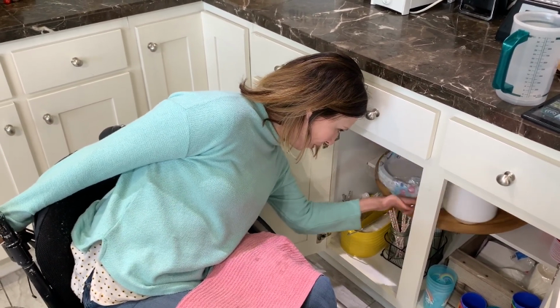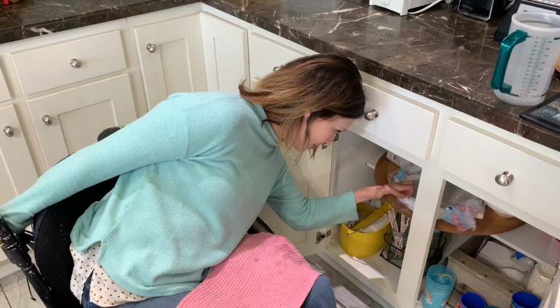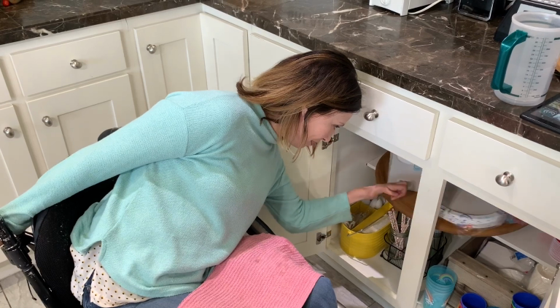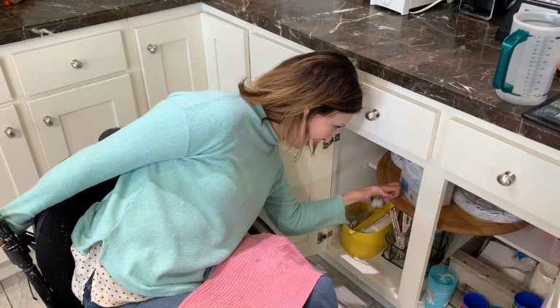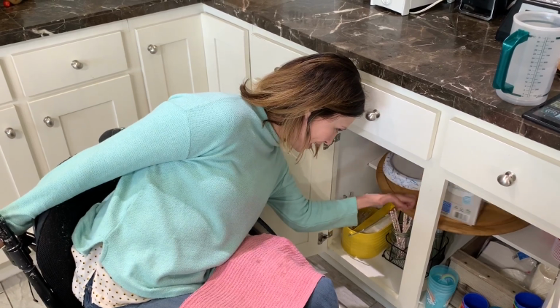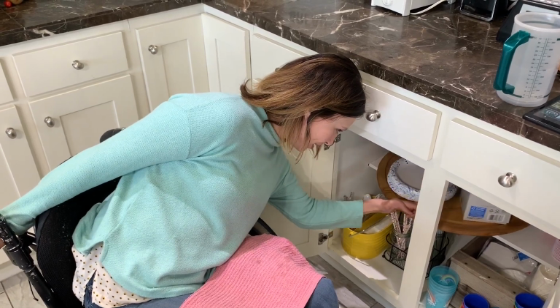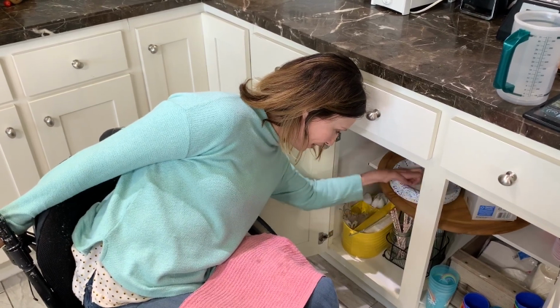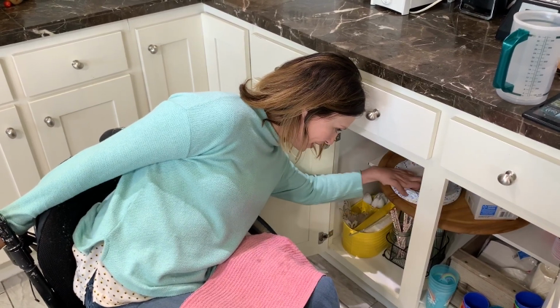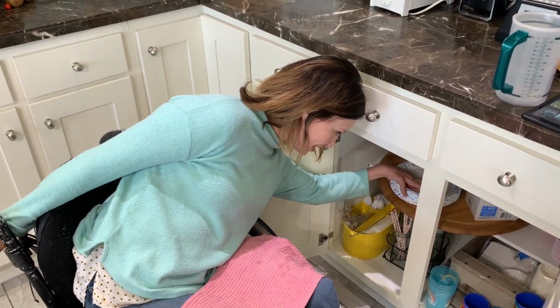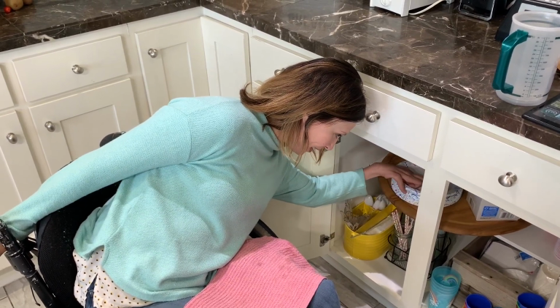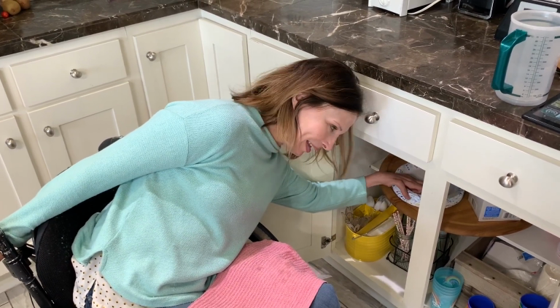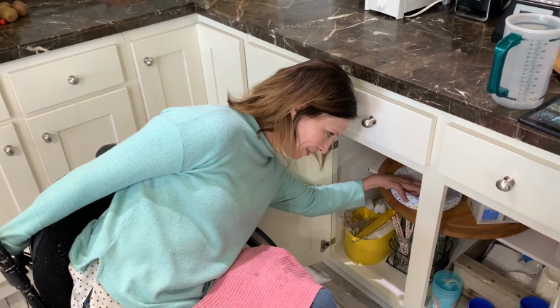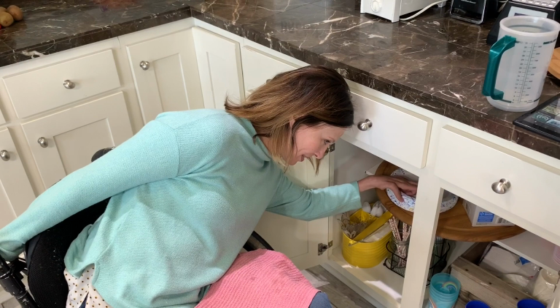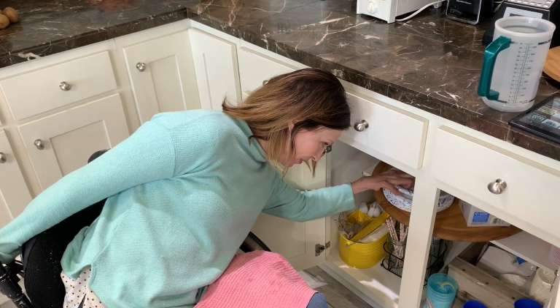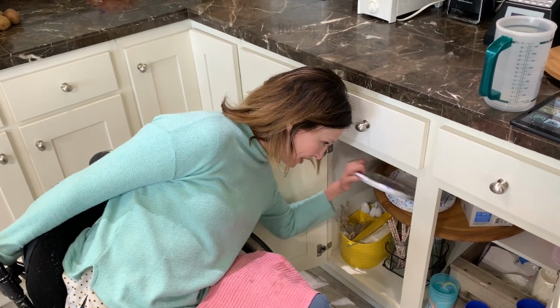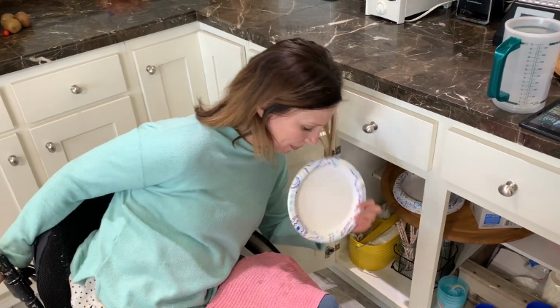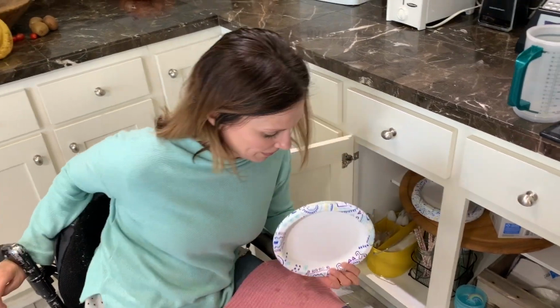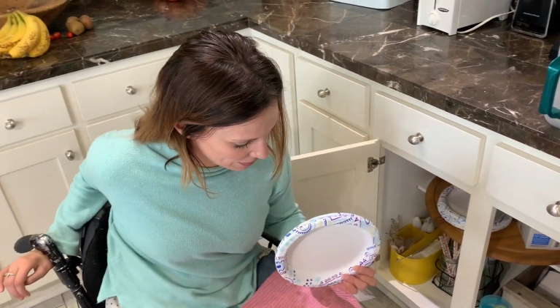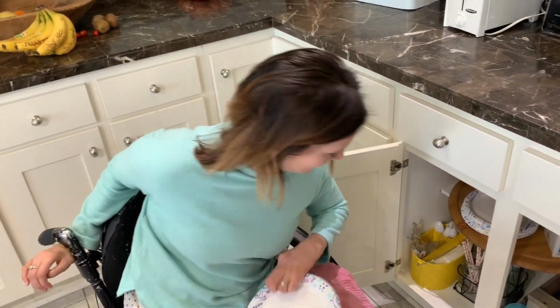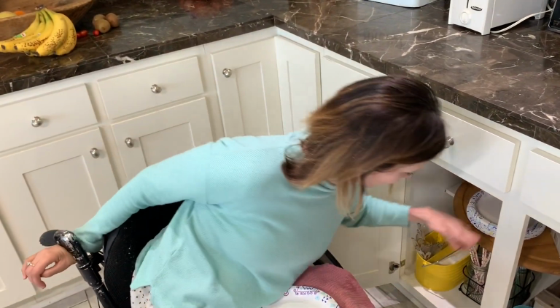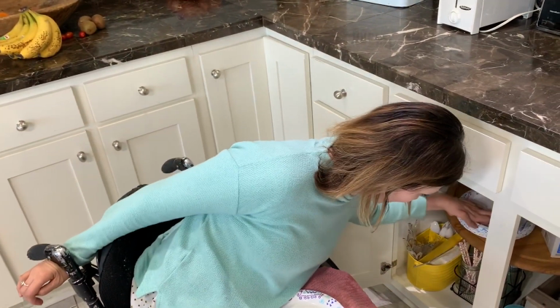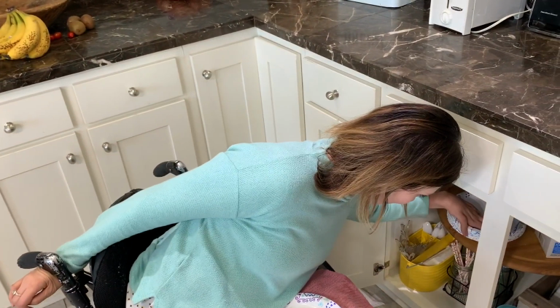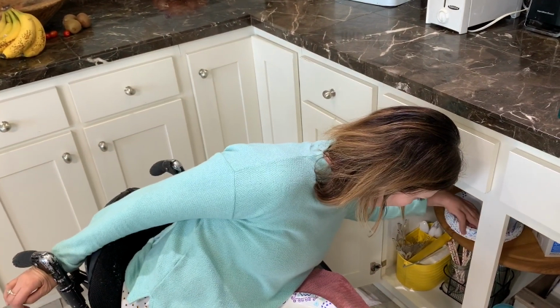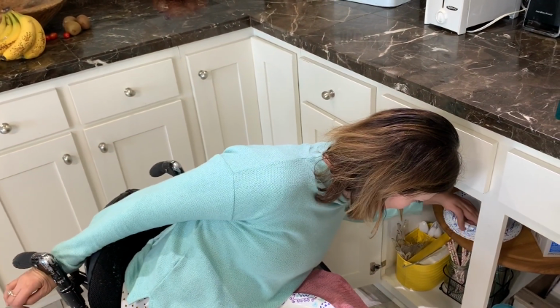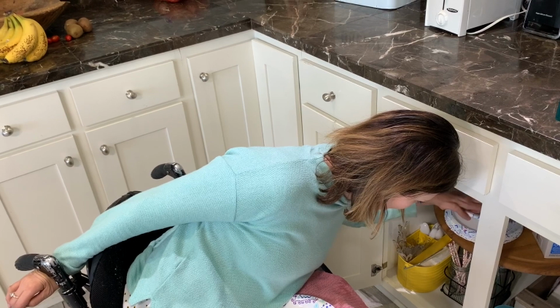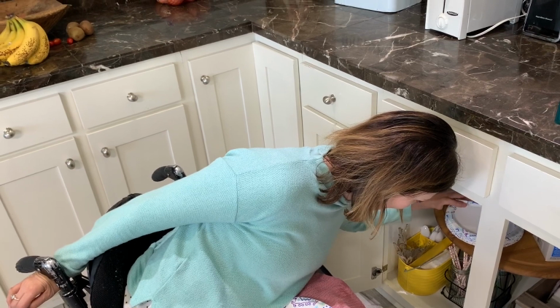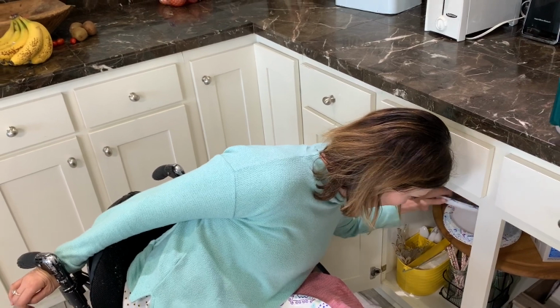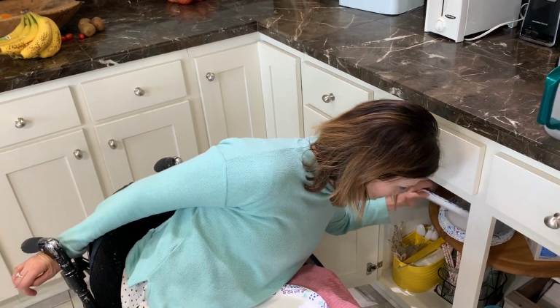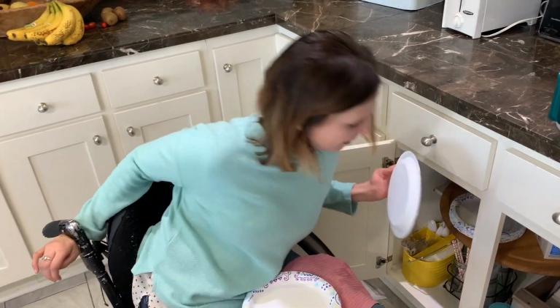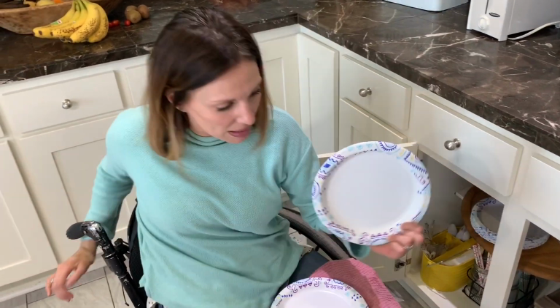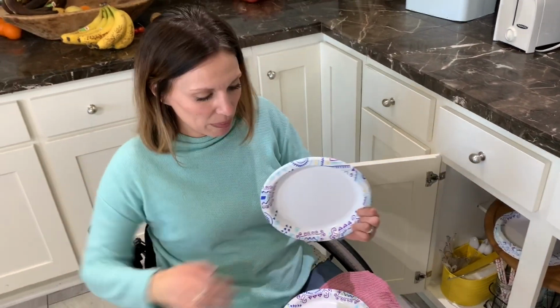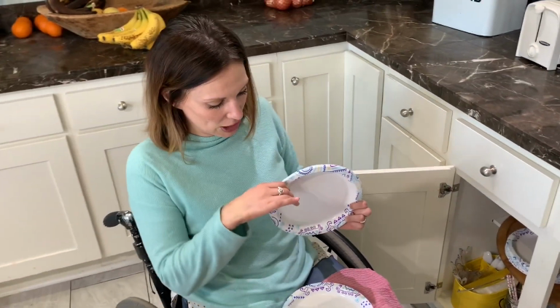get bowls or big plates or smaller ones right here. What am I getting? I forgot what I was getting. Let's get a paper plate — three, four — because it's a crazy day. We're having paper plate dinners.